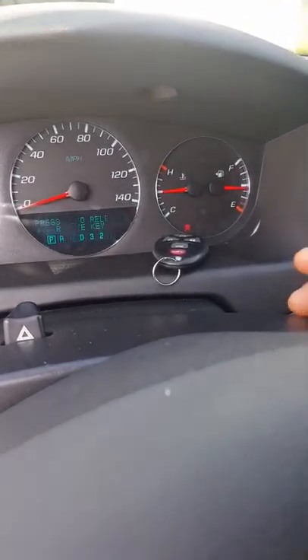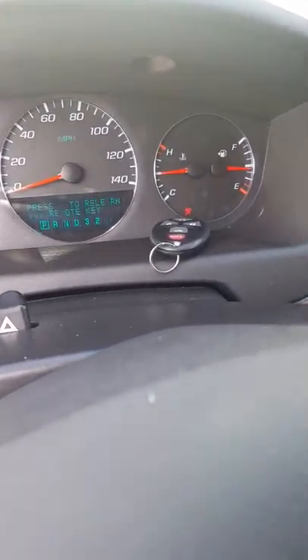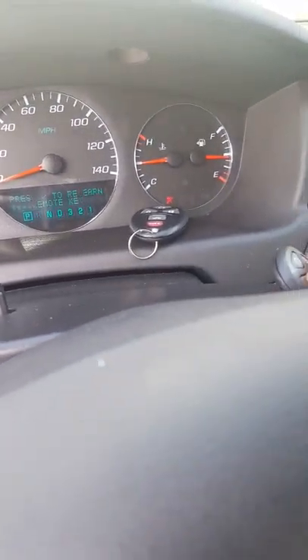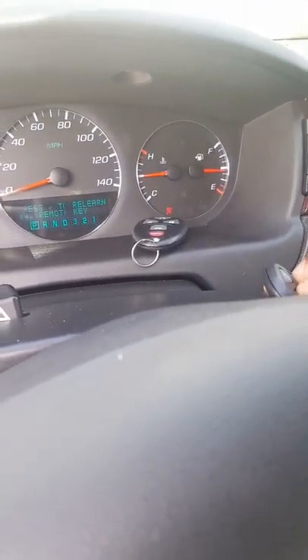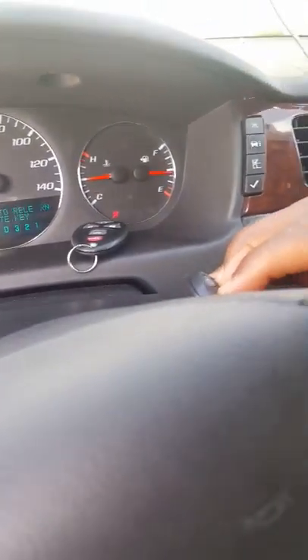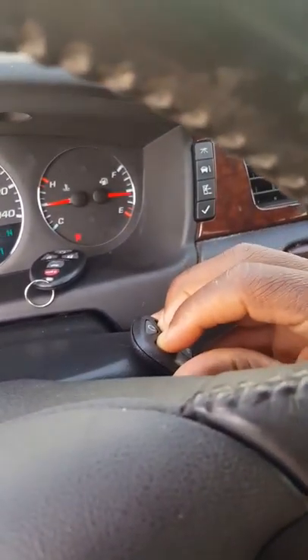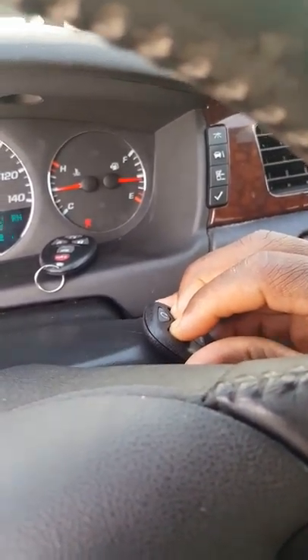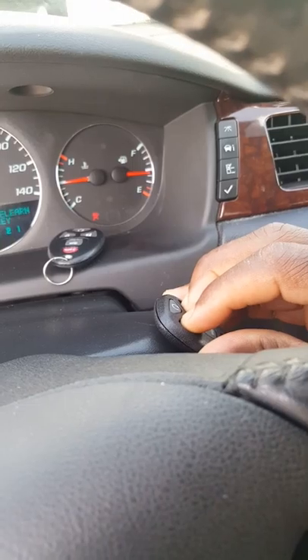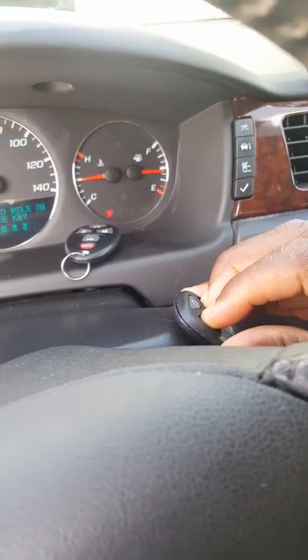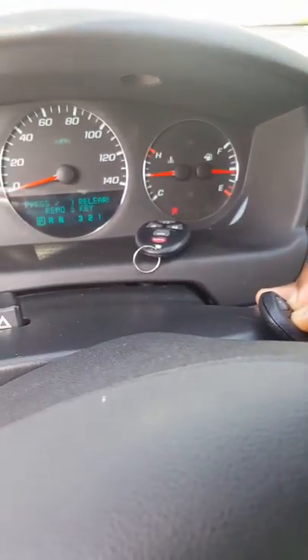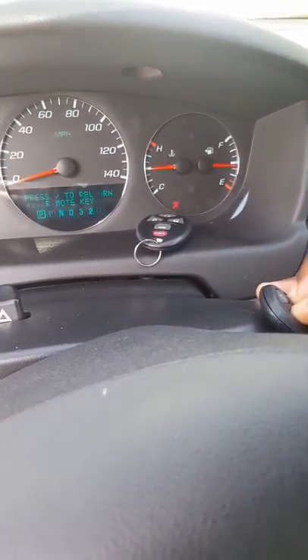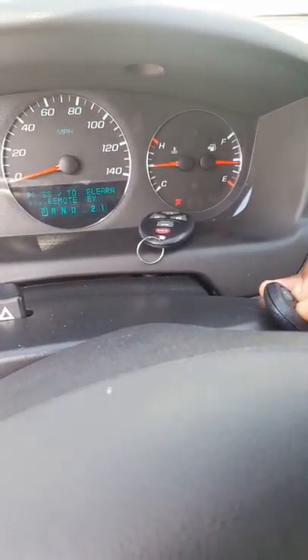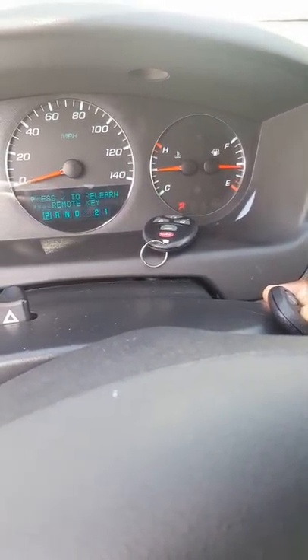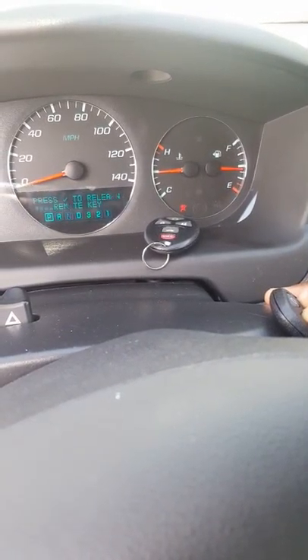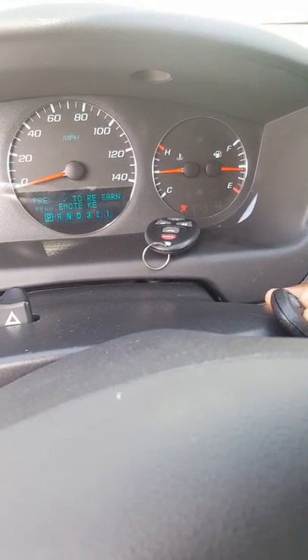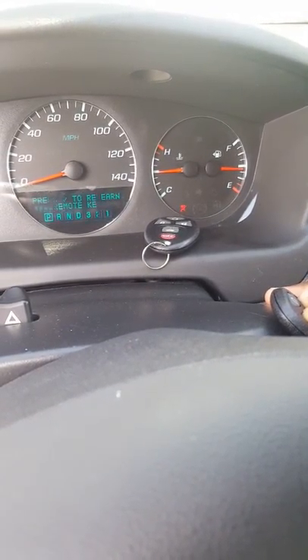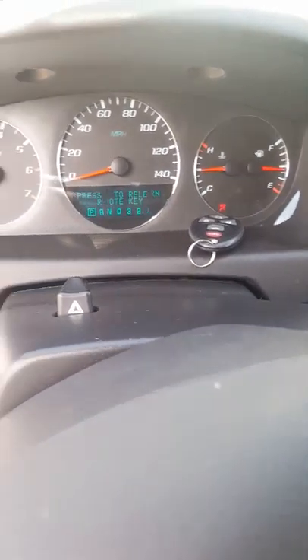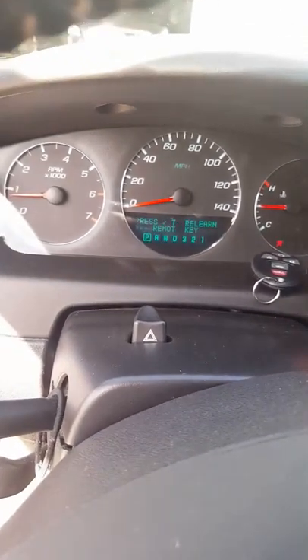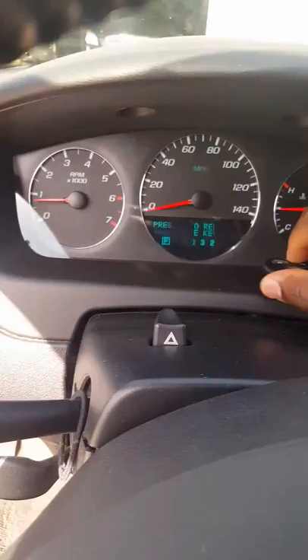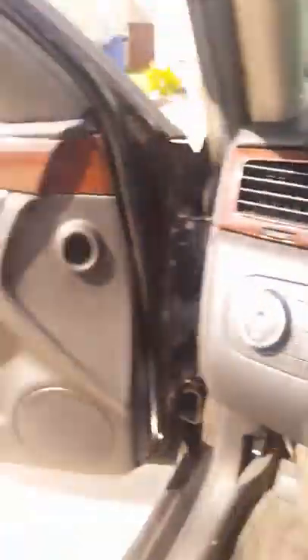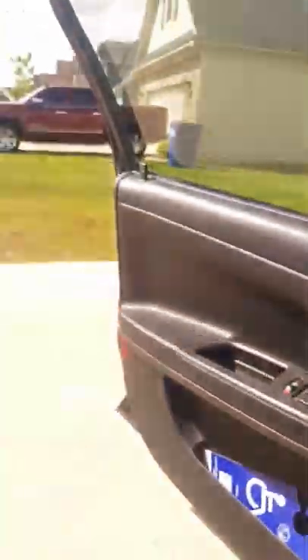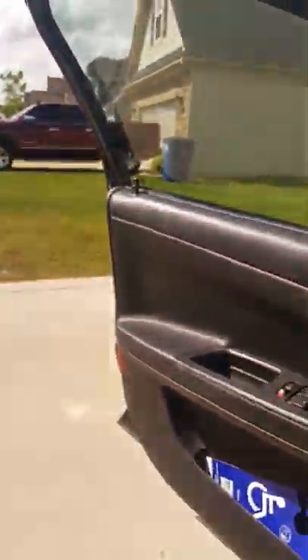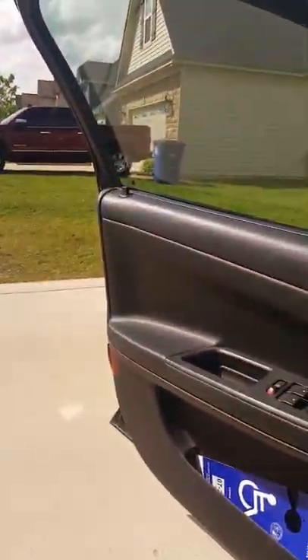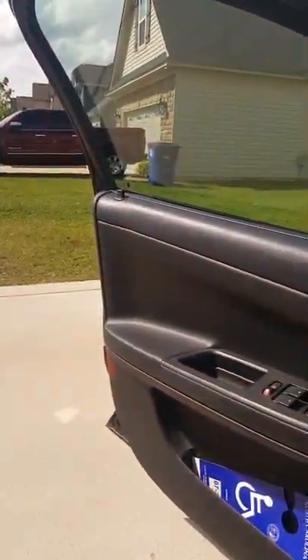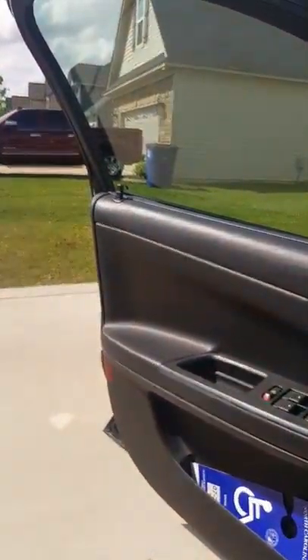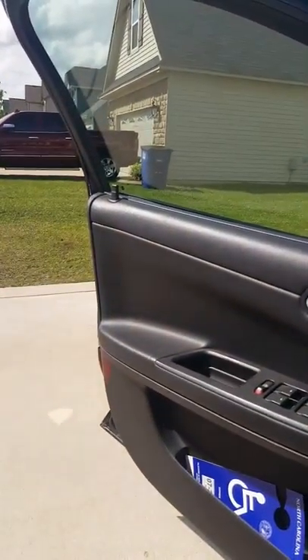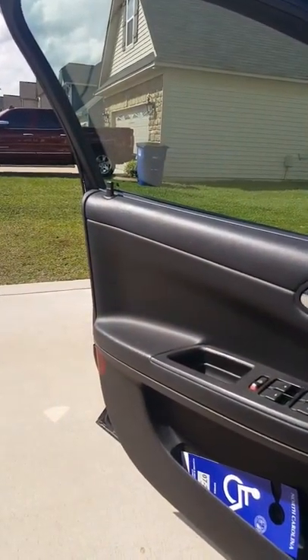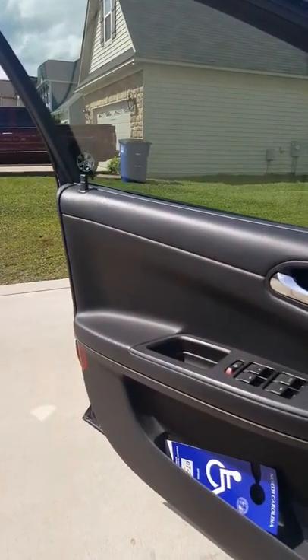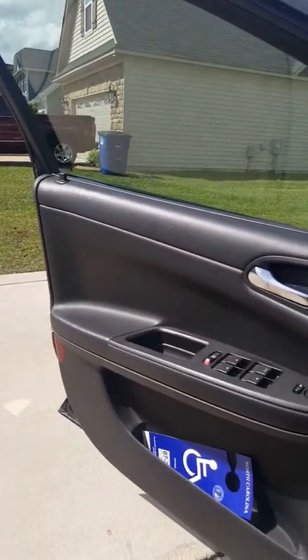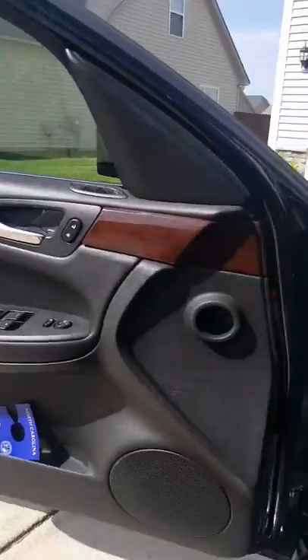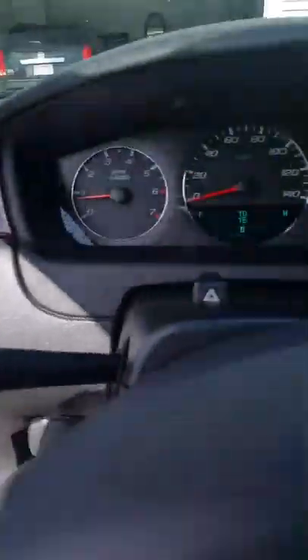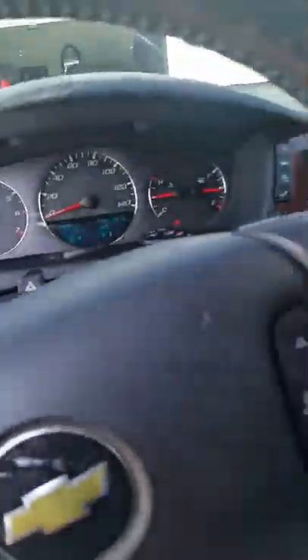For the second key fob, simply do the same thing — hold both lock and unlock buttons down. And that's it. As you can see, the door is now programmed to the key fob. It's that simple.